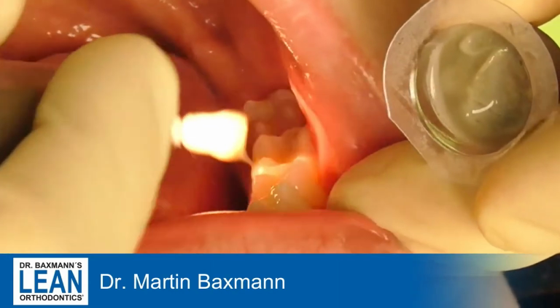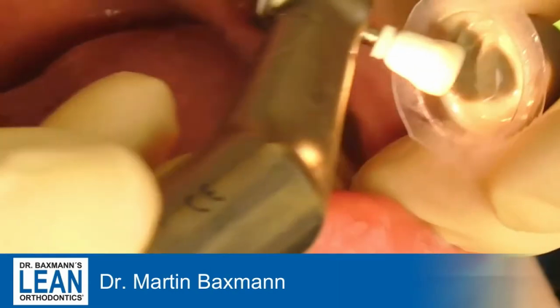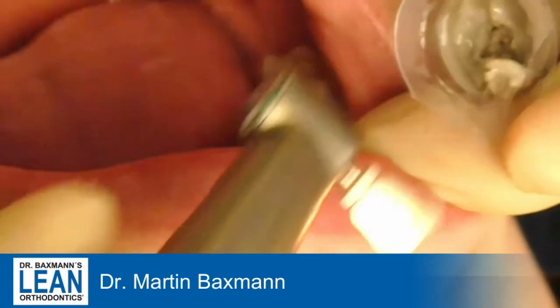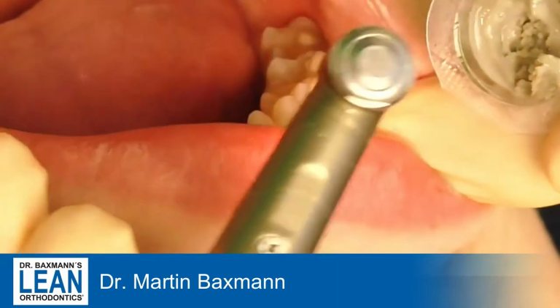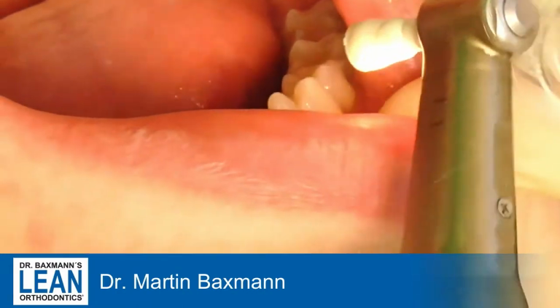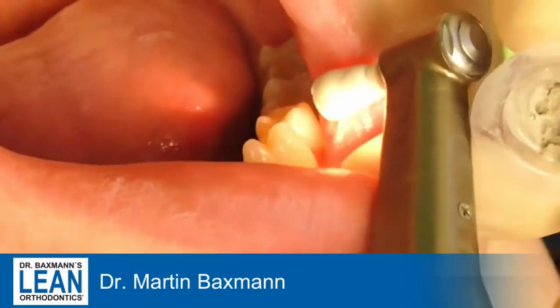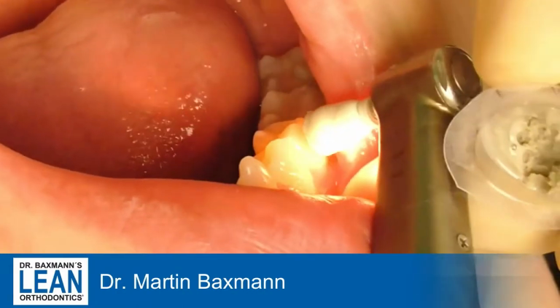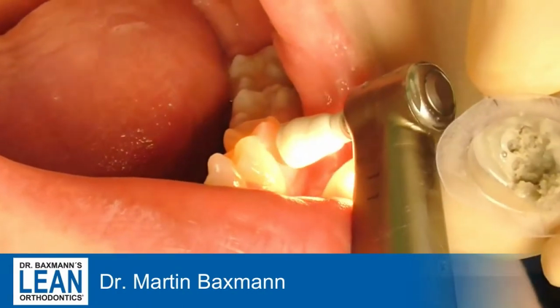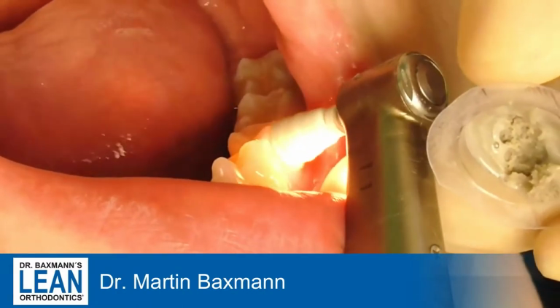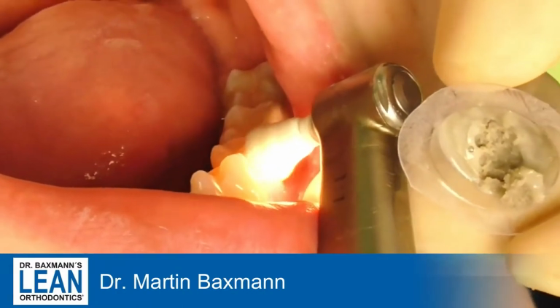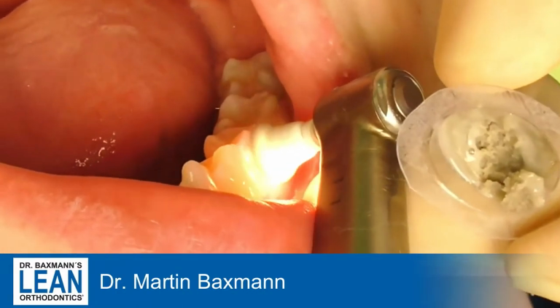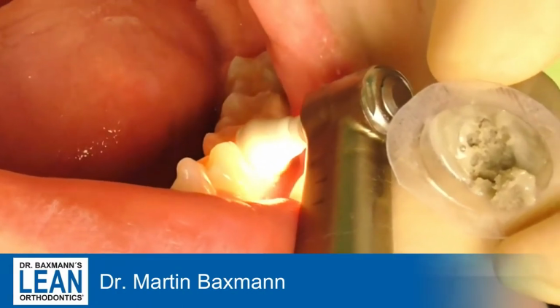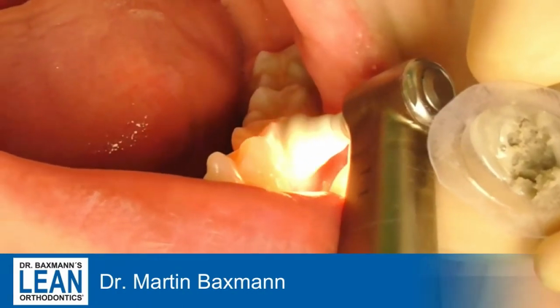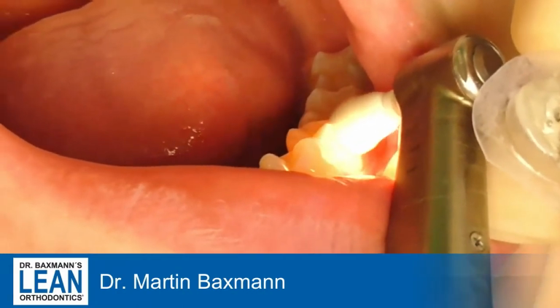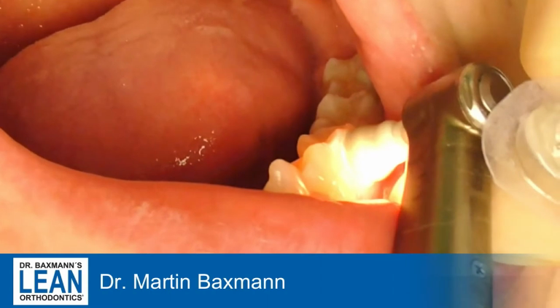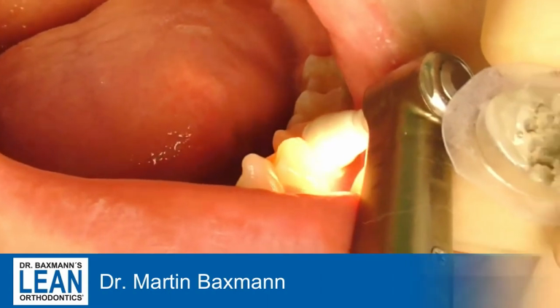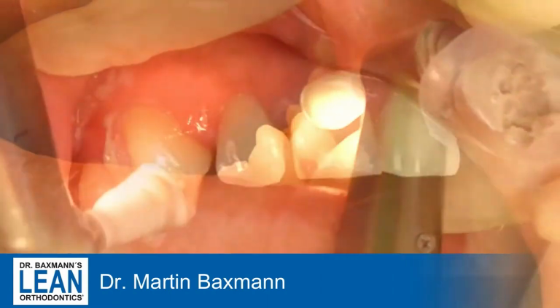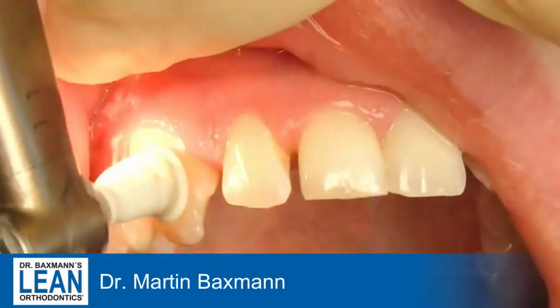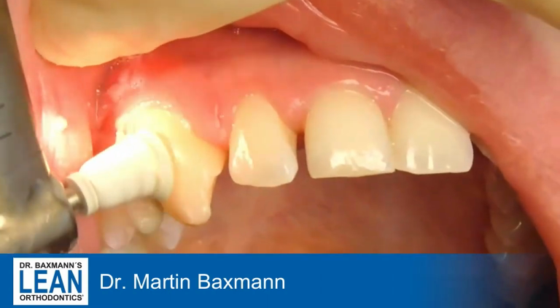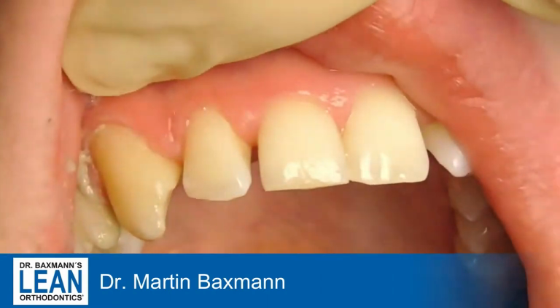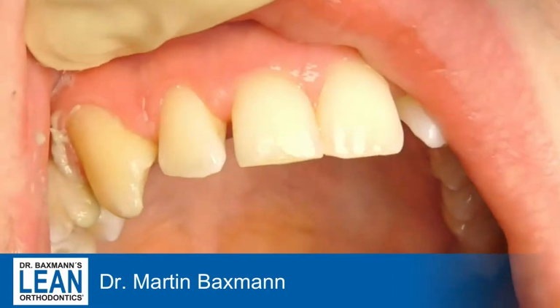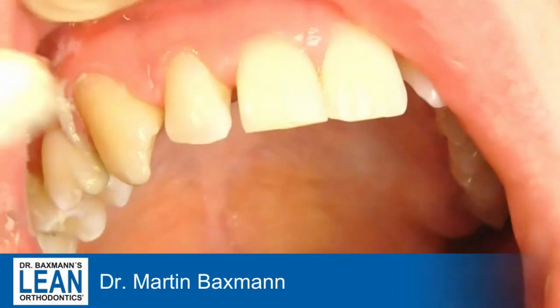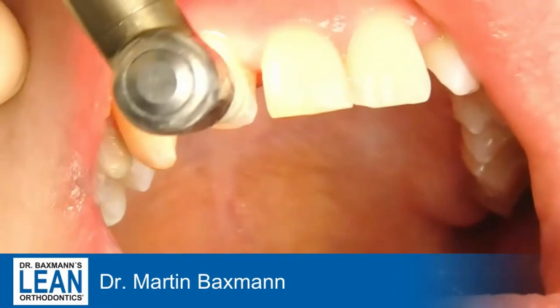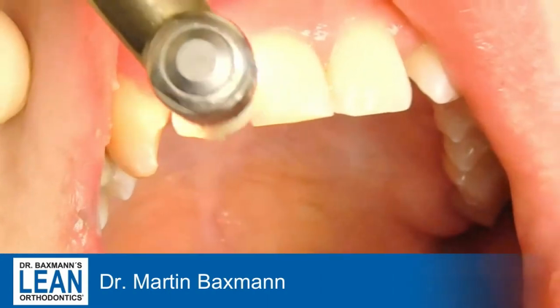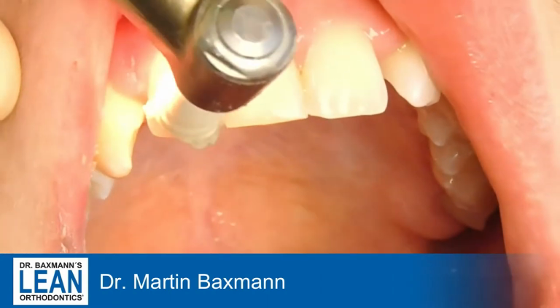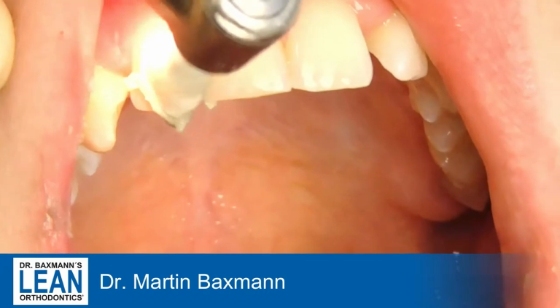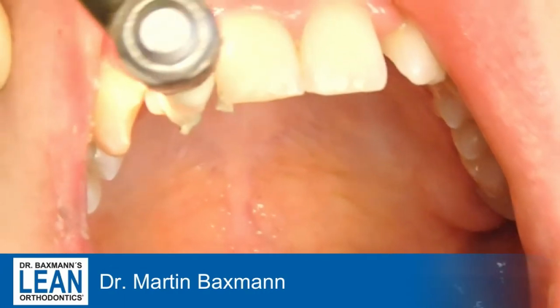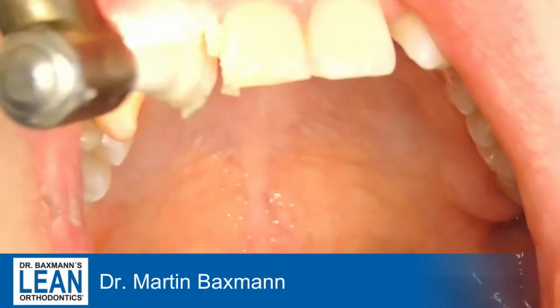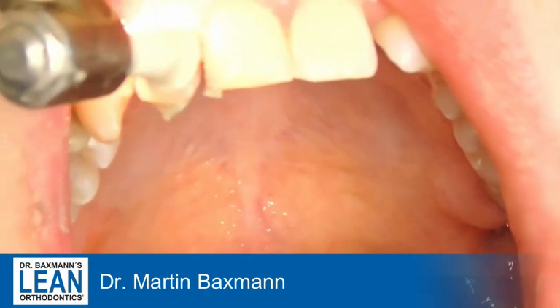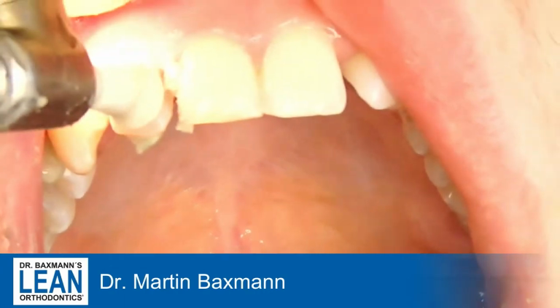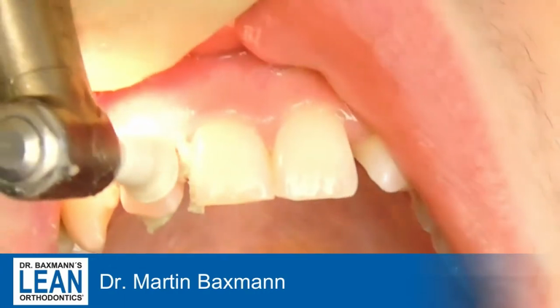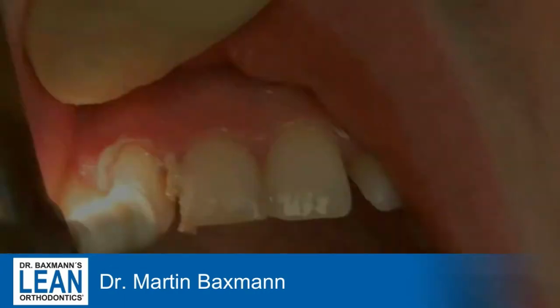Next step will be cleaning off the teeth. In this part you see that we clean more teeth than only the MOLAs. That's because the cementing of the MOLA bands is part of the whole bond-up appointment — the whole brace fitting appointment.